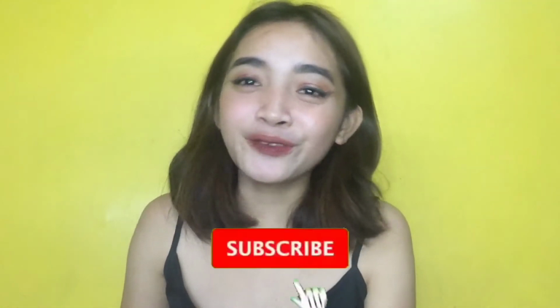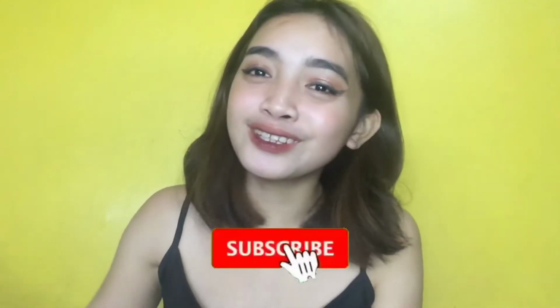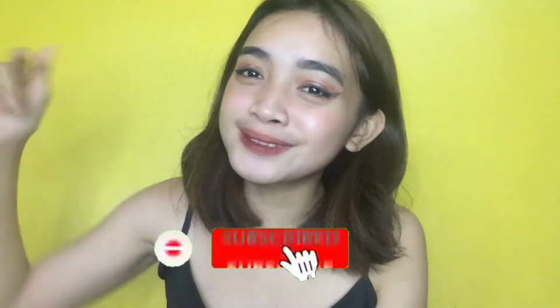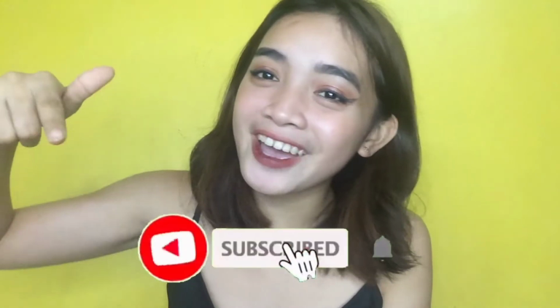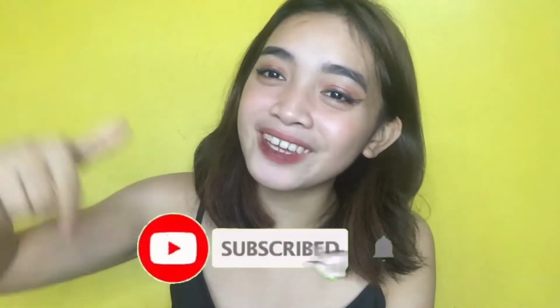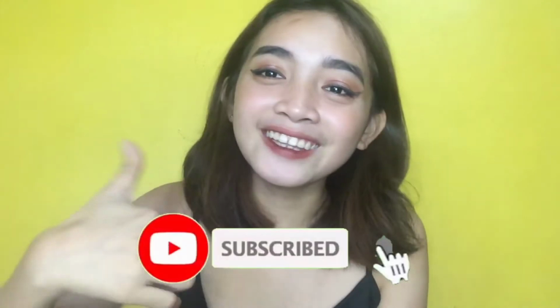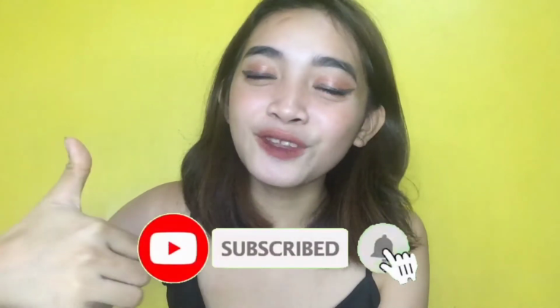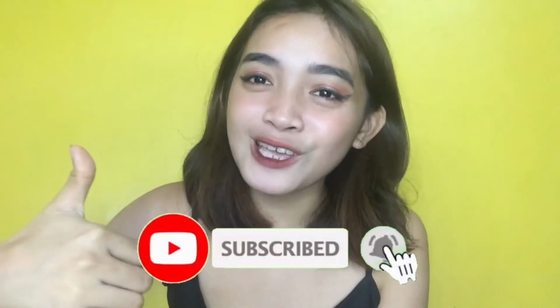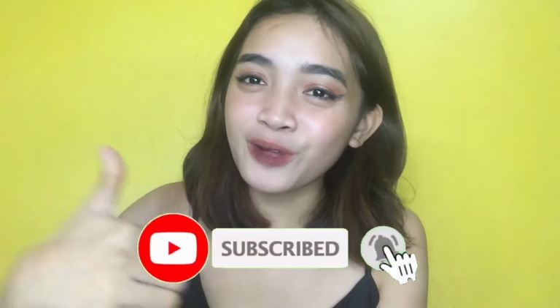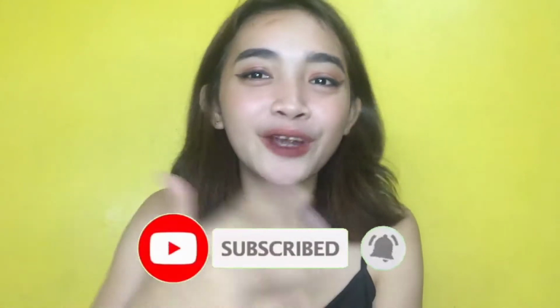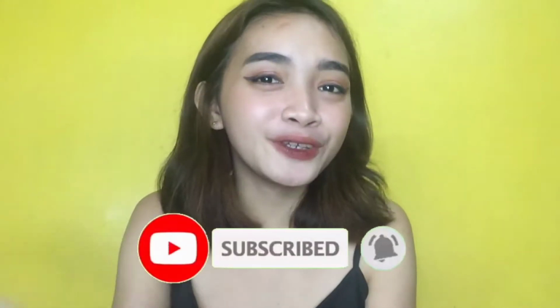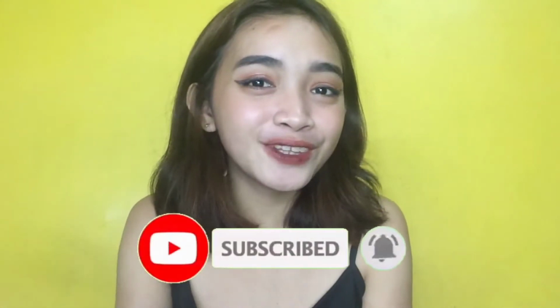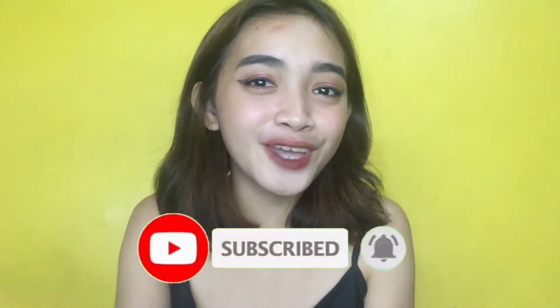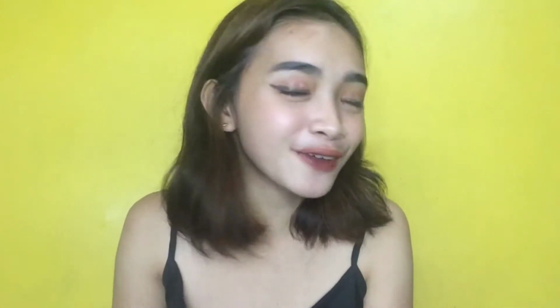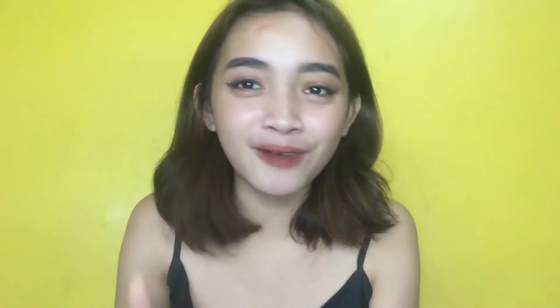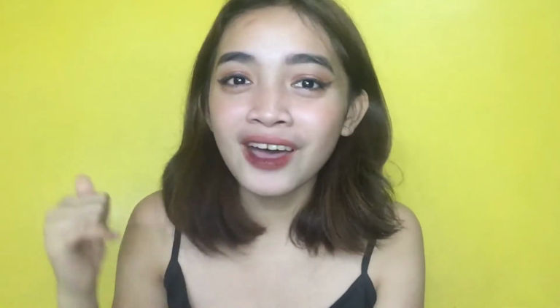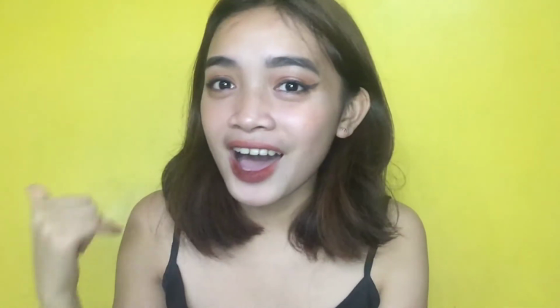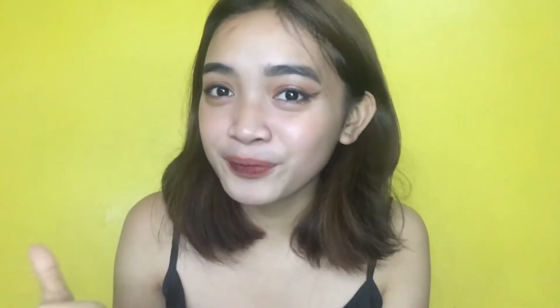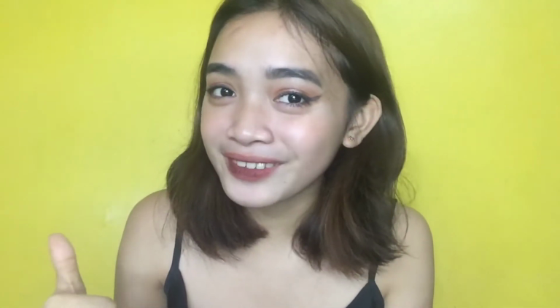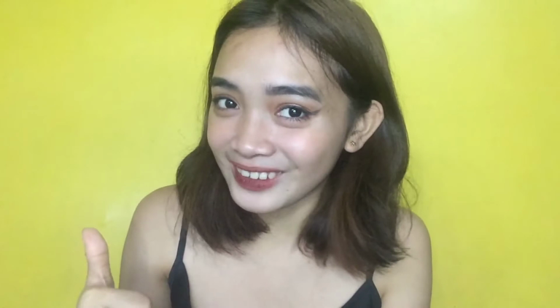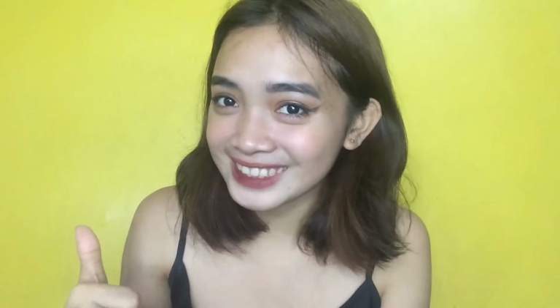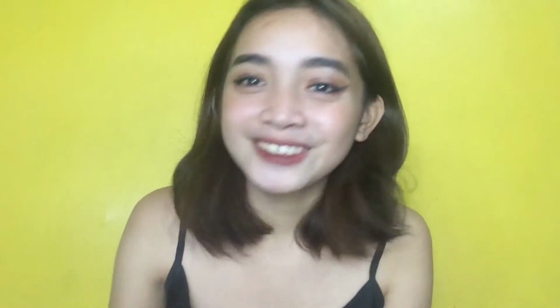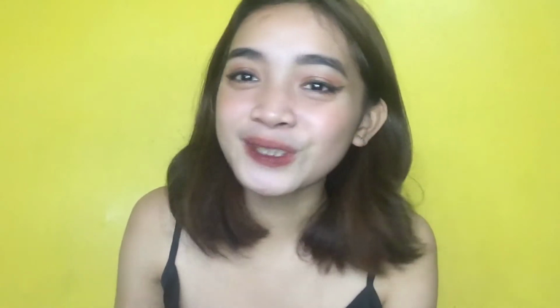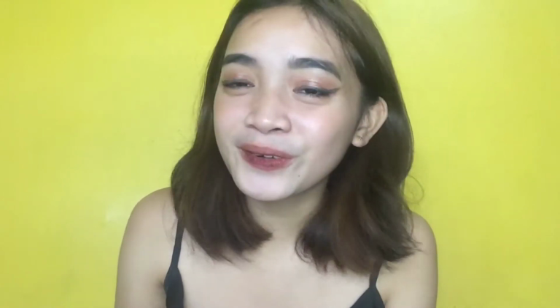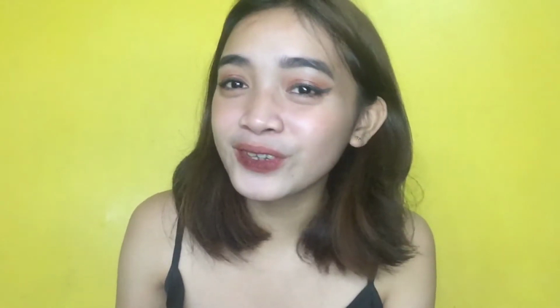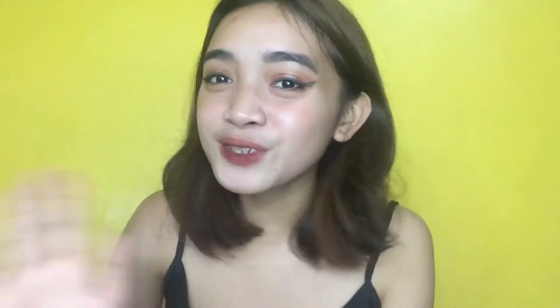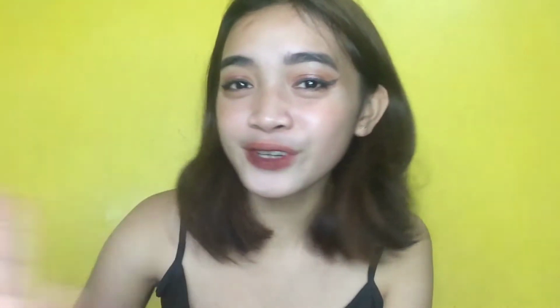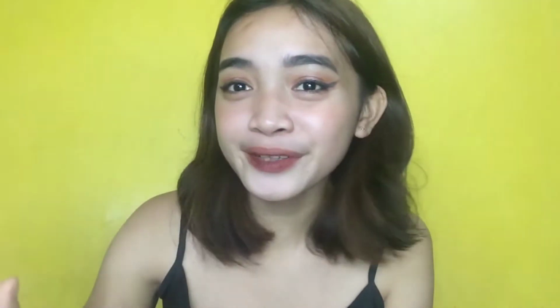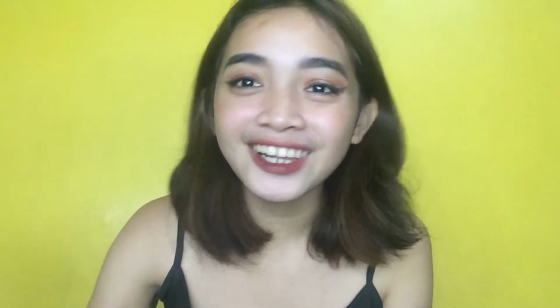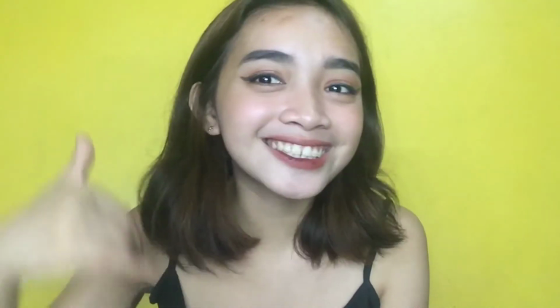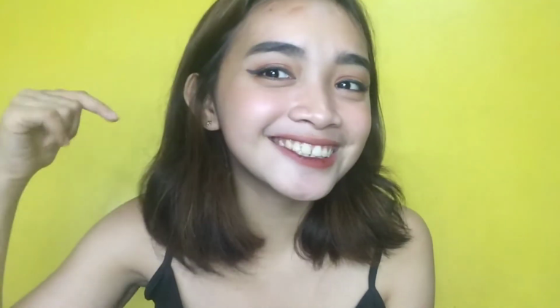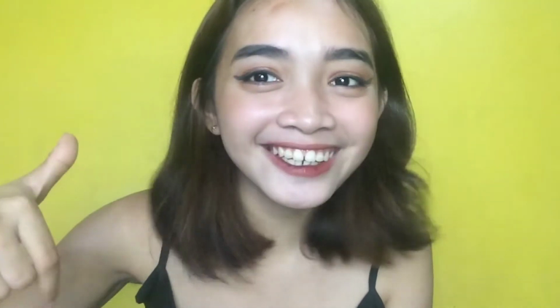Before tayo mag-start, don't forget to subscribe and hit the notification bell para you're notified every time I upload videos. So, without further ado, let's get started!